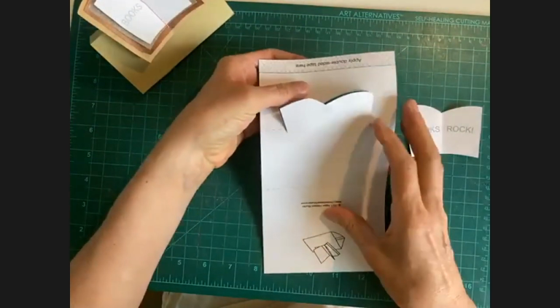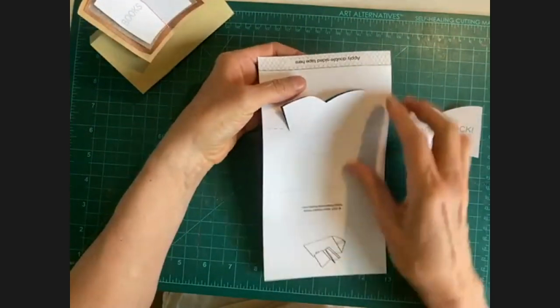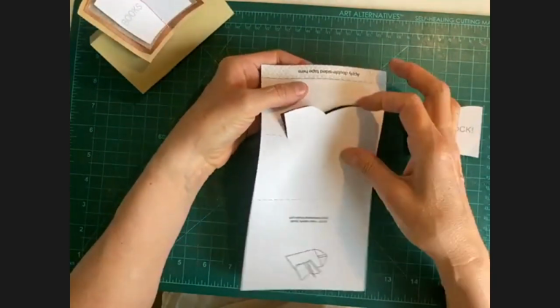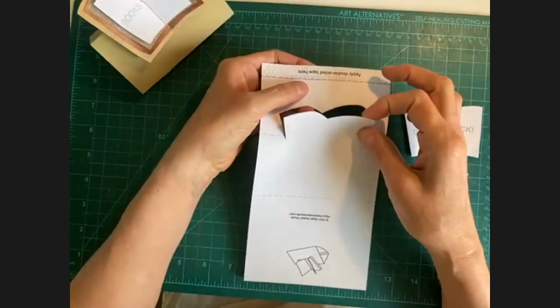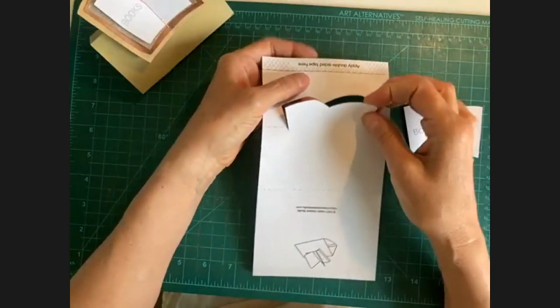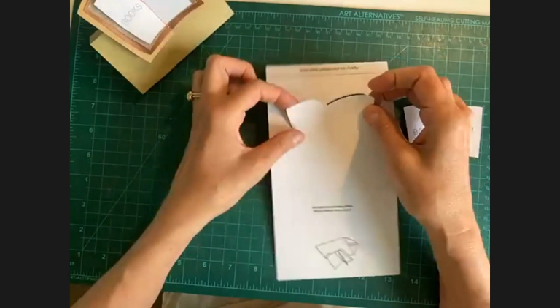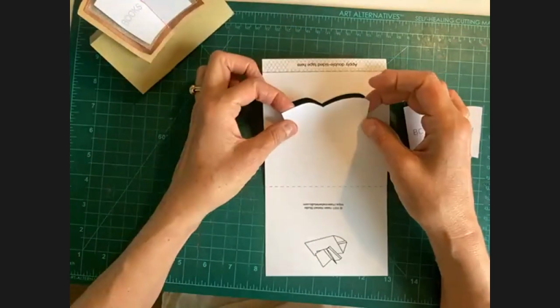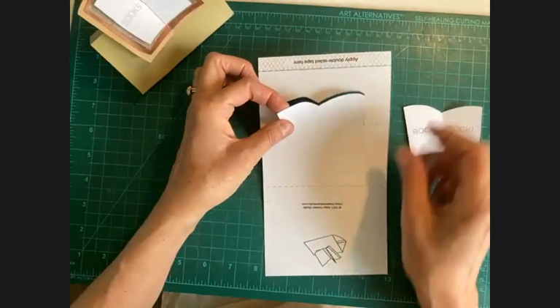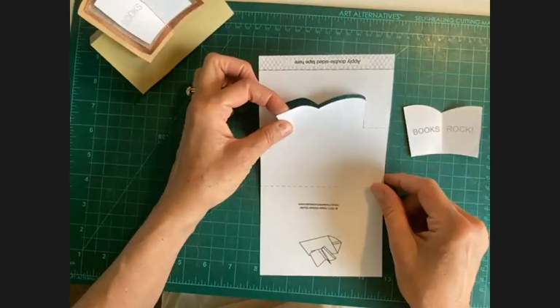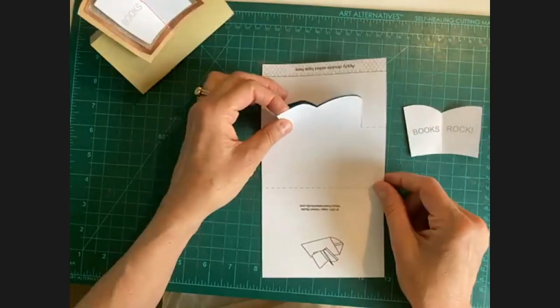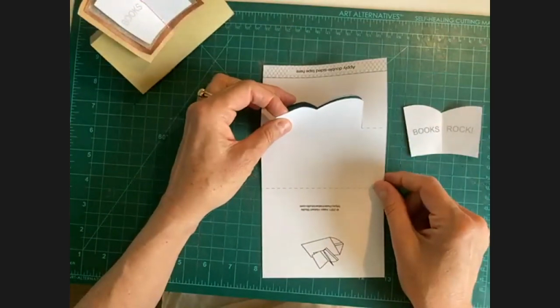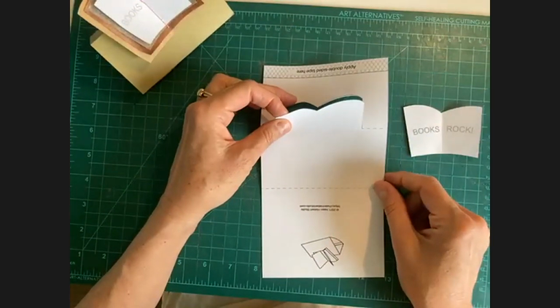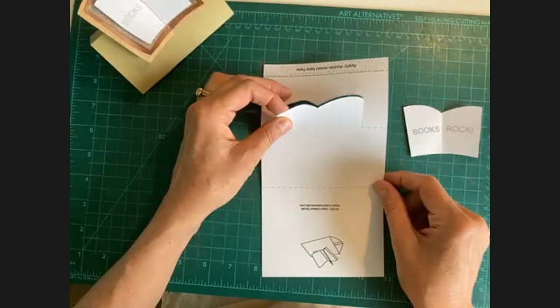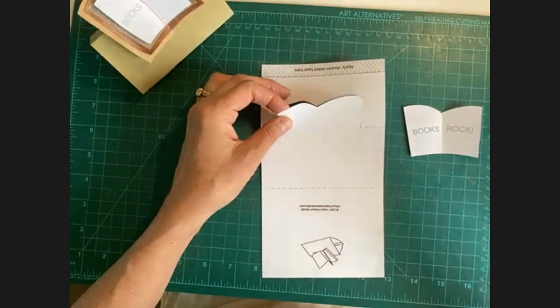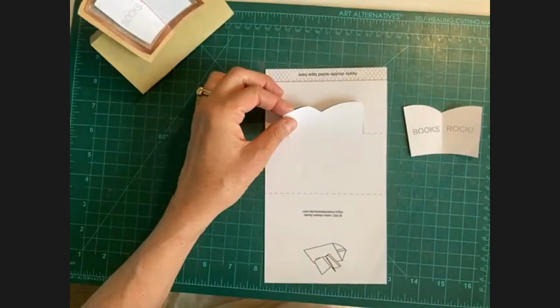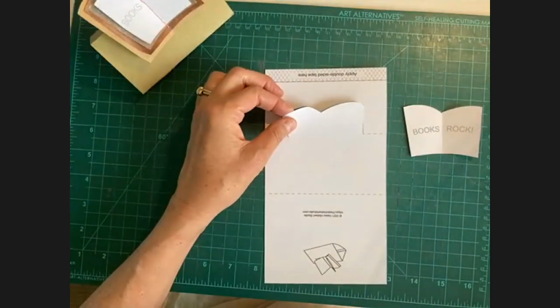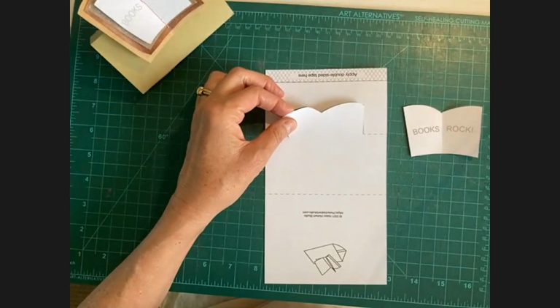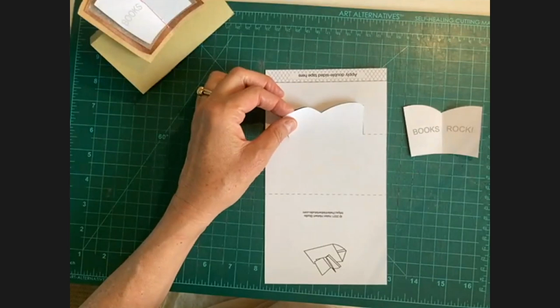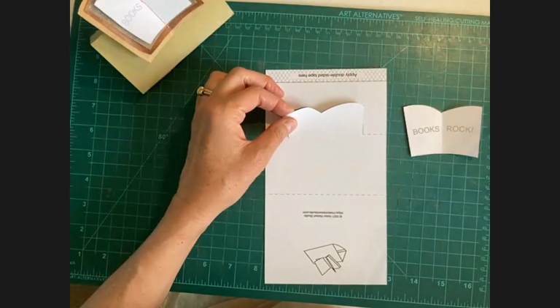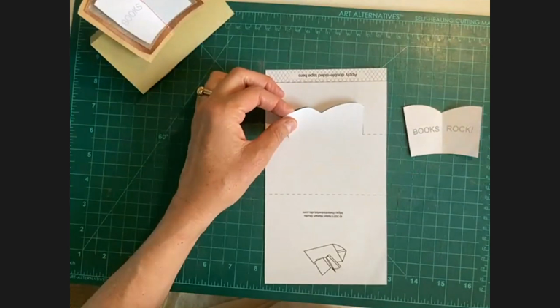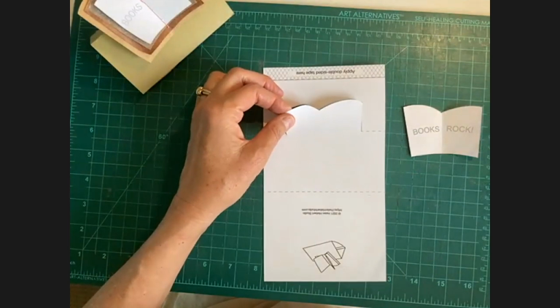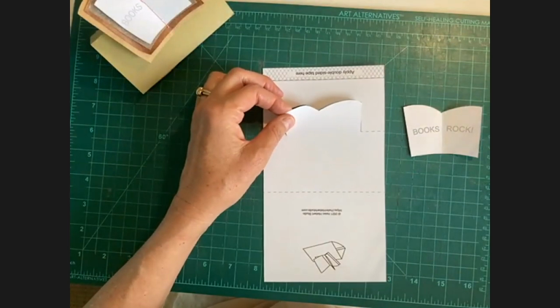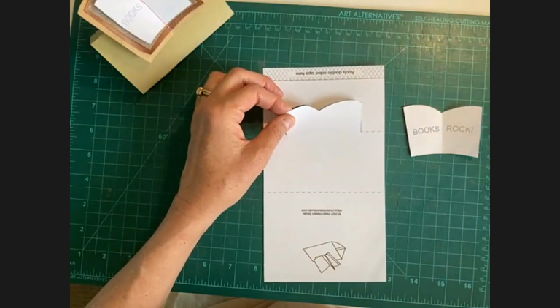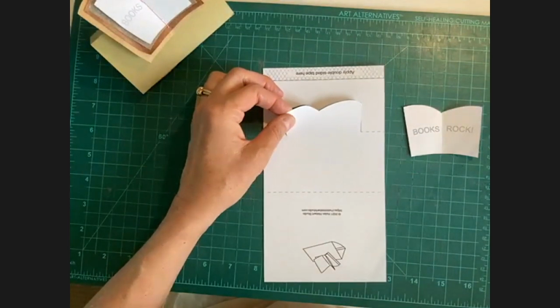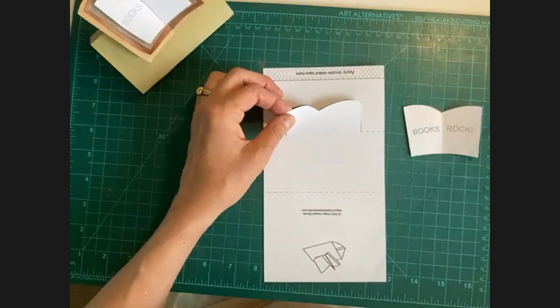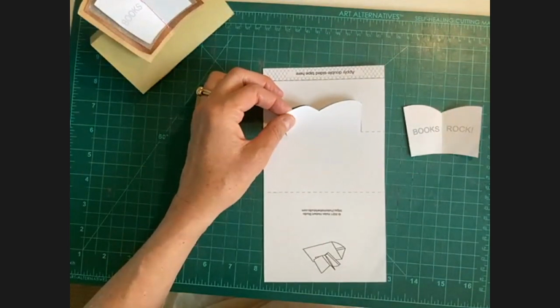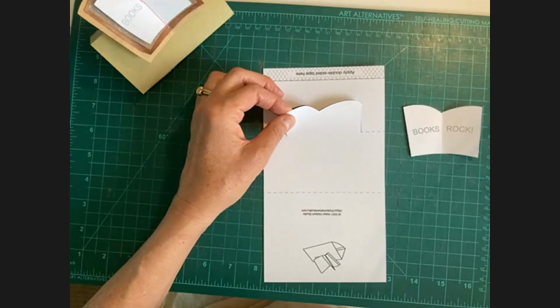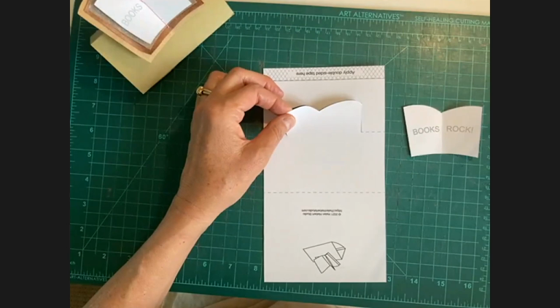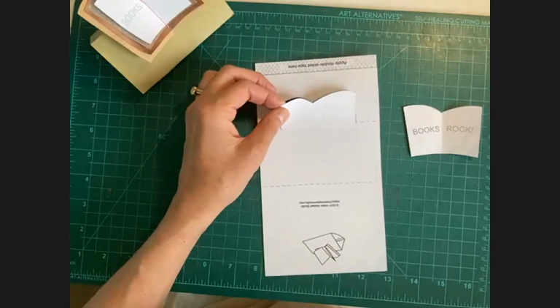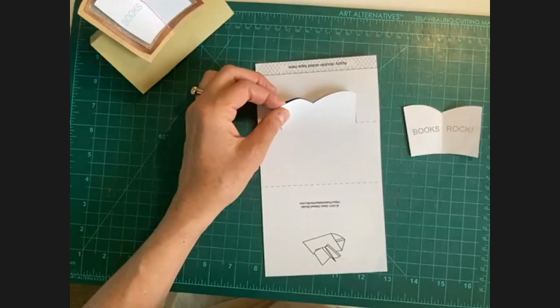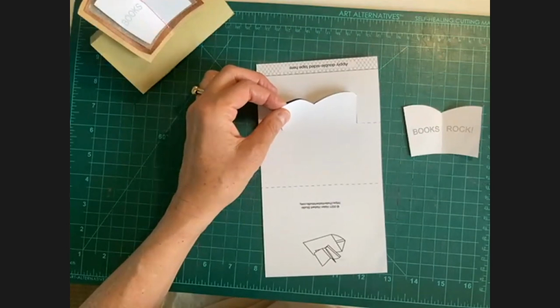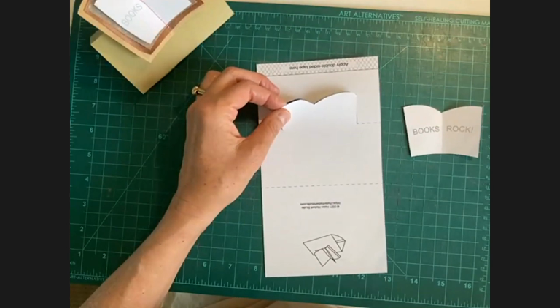I'm going to use a ruler for the straight lines, and then I'll just wing it for the curved lines. You want to make sure you cut right up to that dashed line, because it'll fold better if you do that.